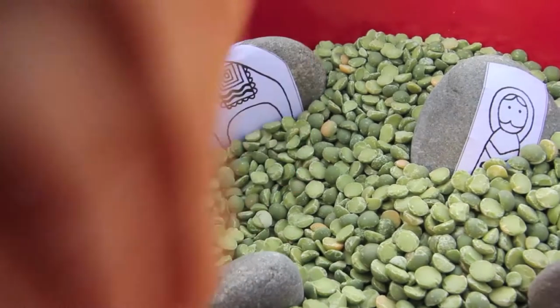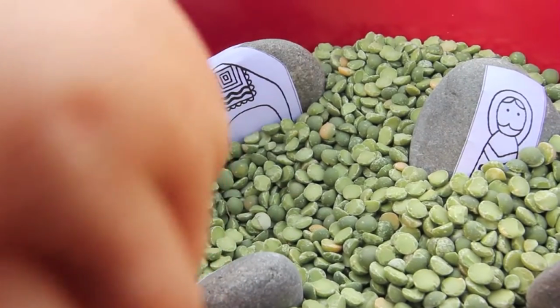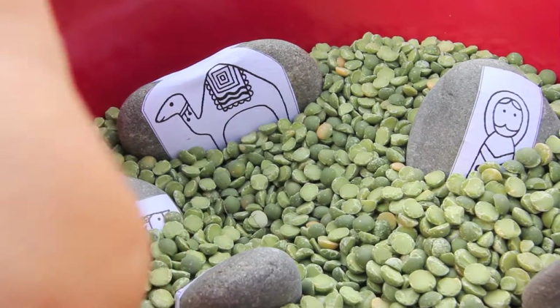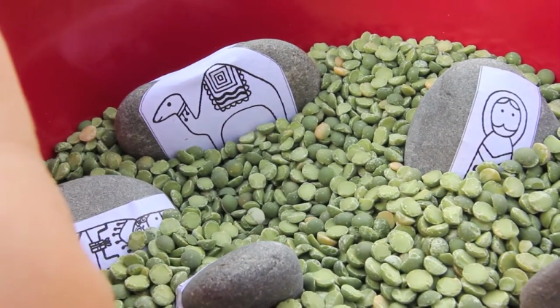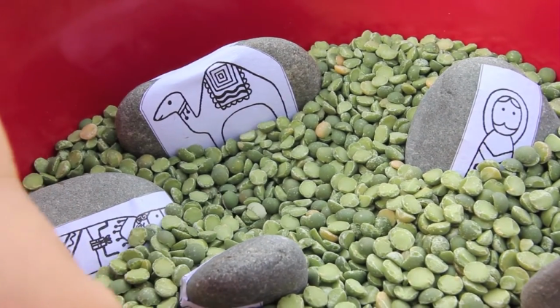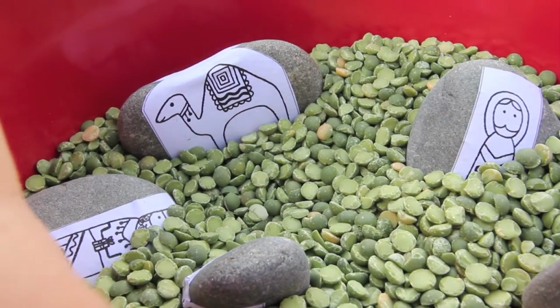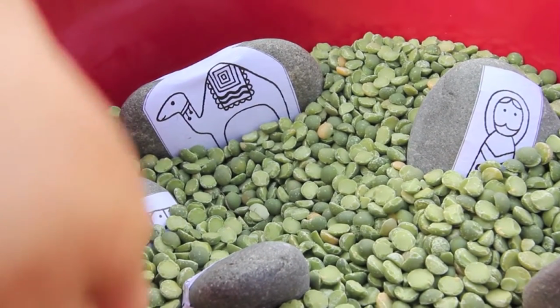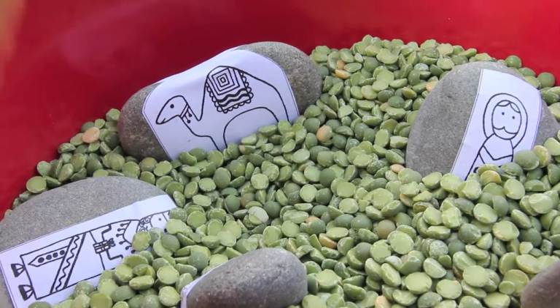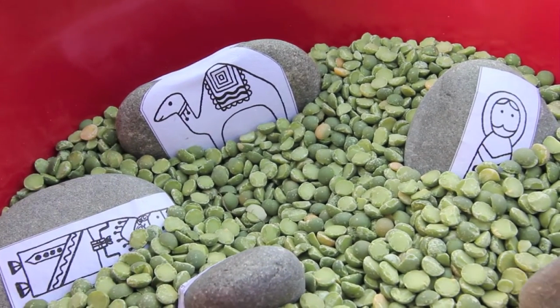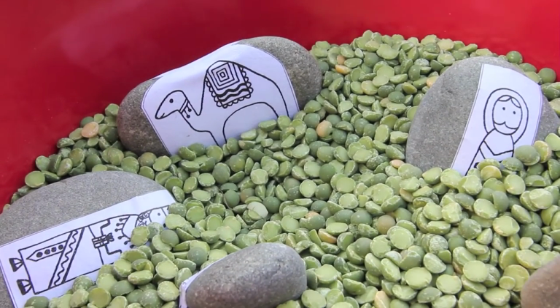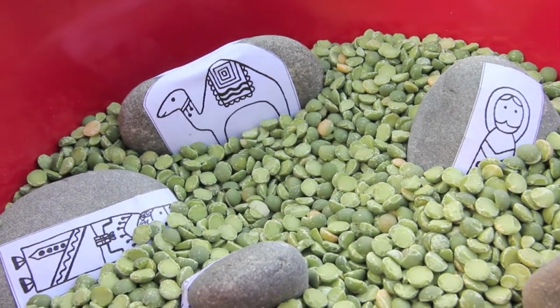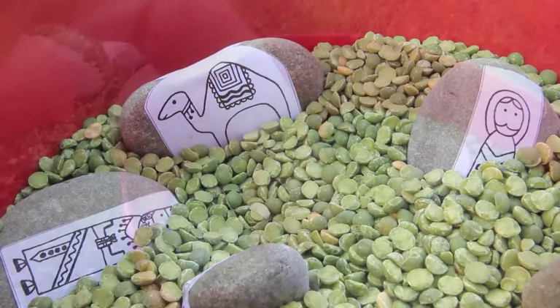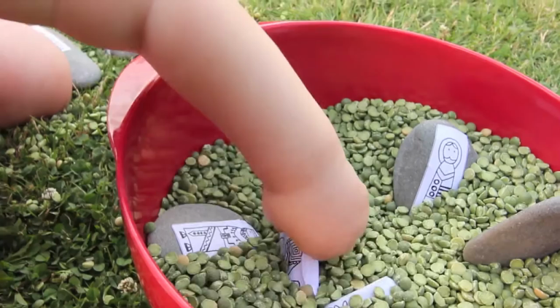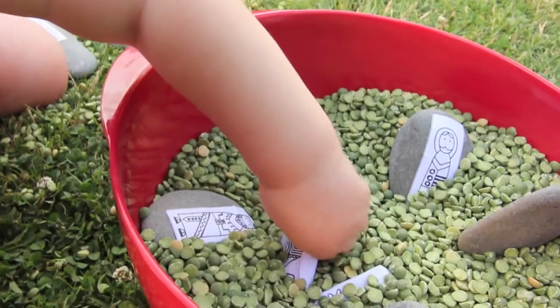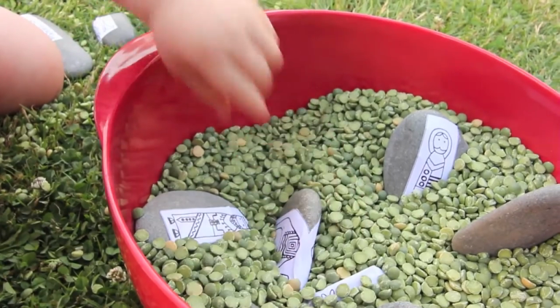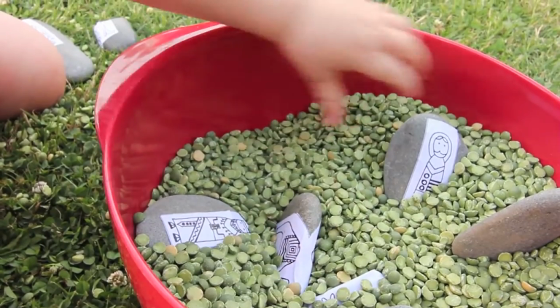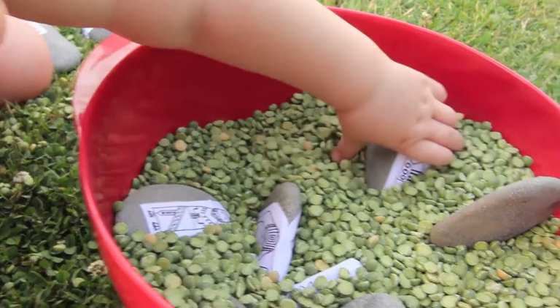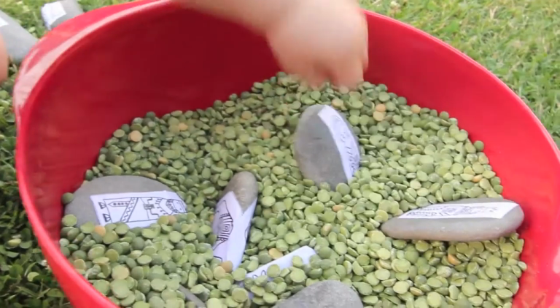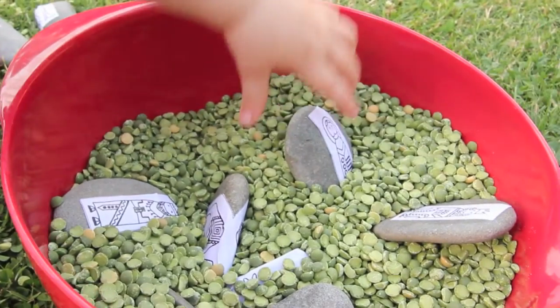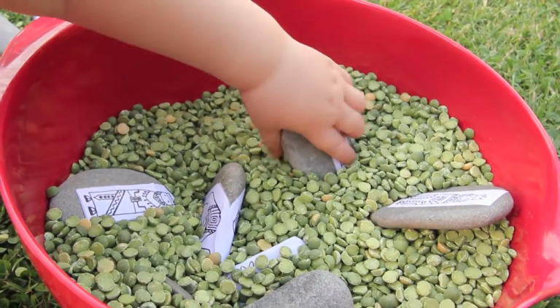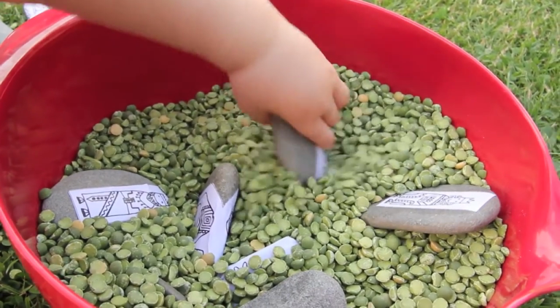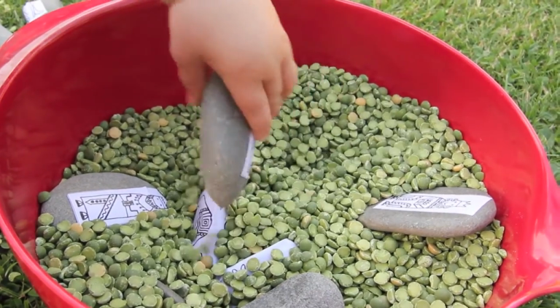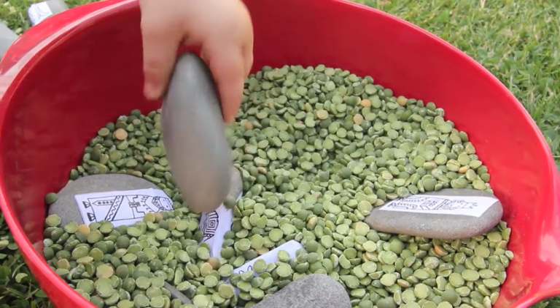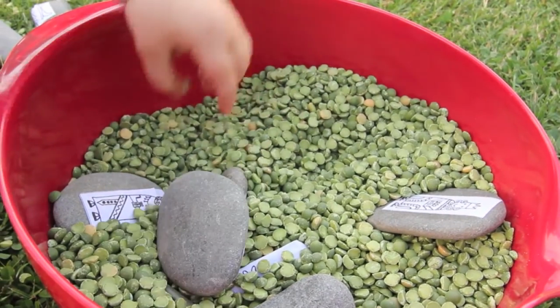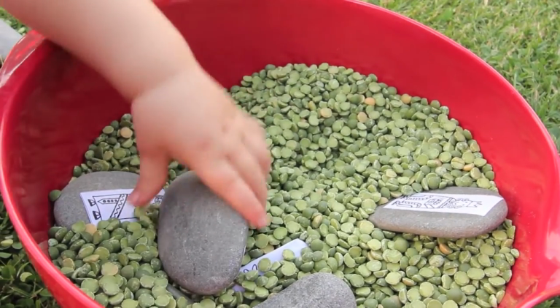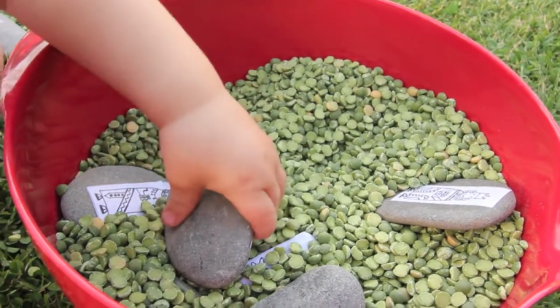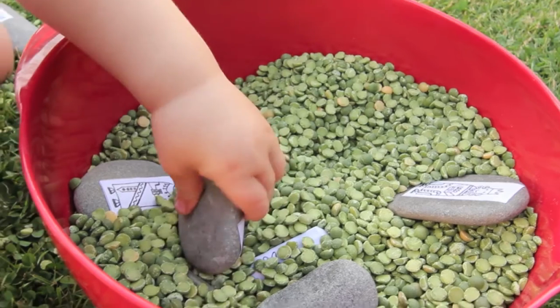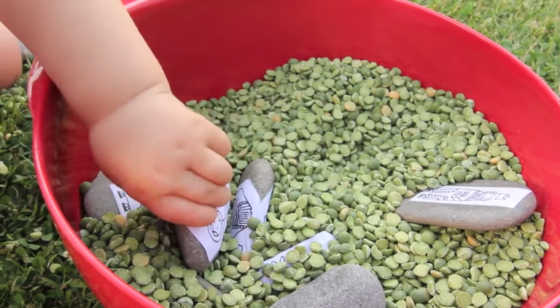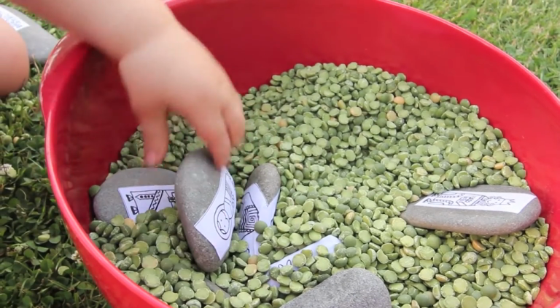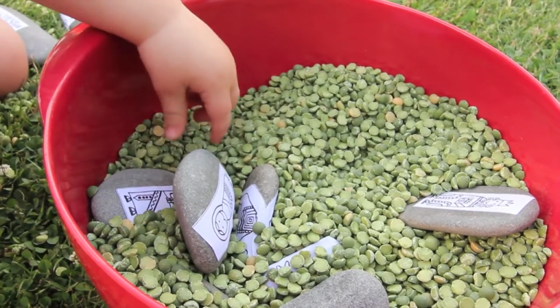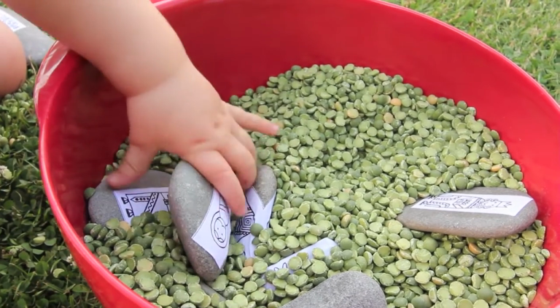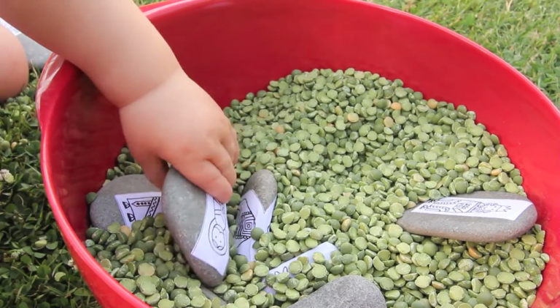The combination of story stones, a treasure hunt and a sensory tub made for a great sensory-rich play-based learning activity. I used this activity for a Christmas story, but you could adapt it for any other story too.